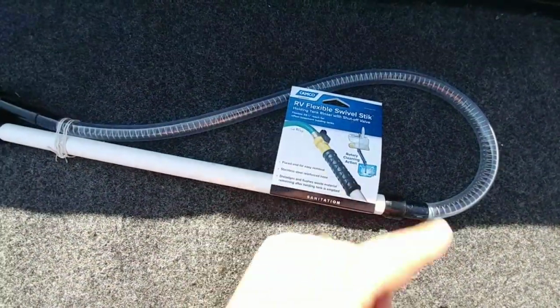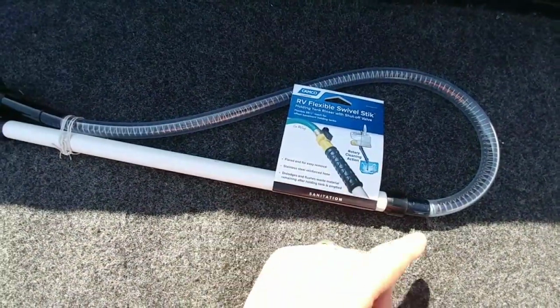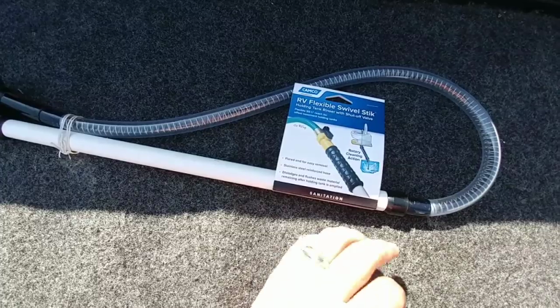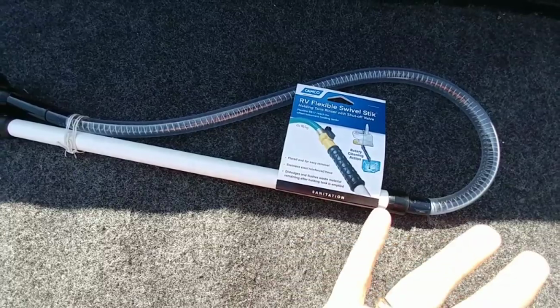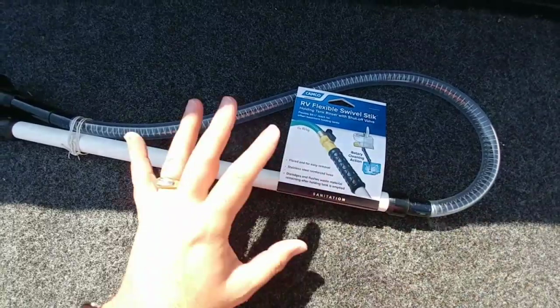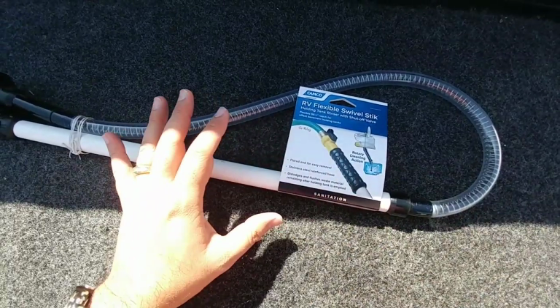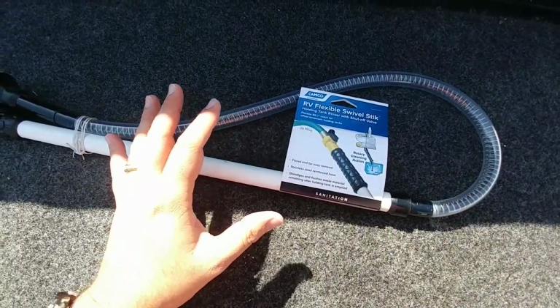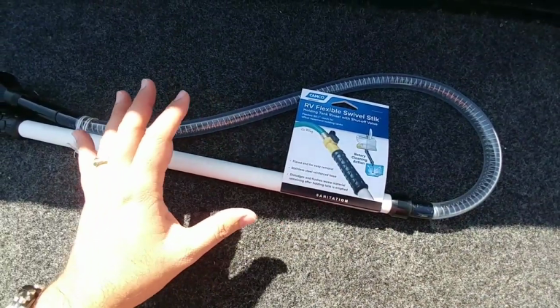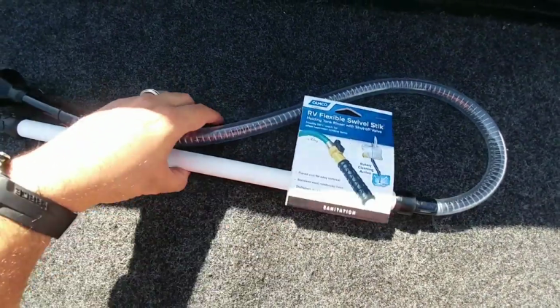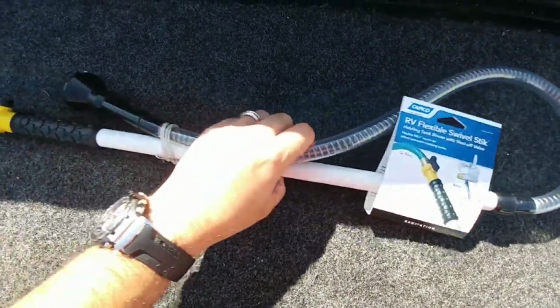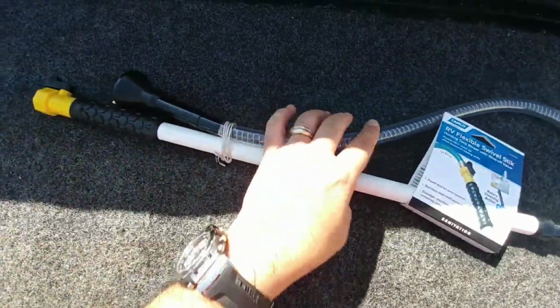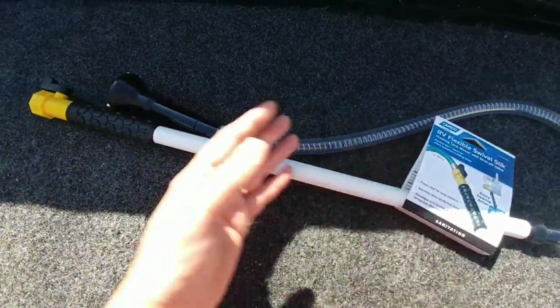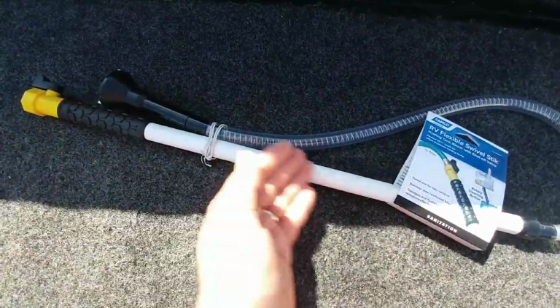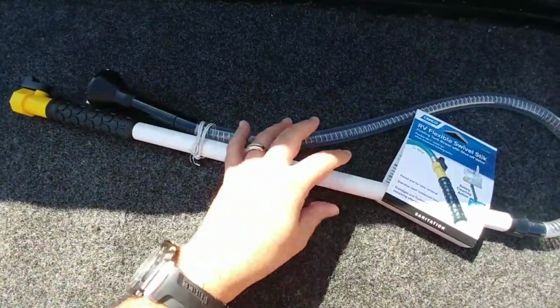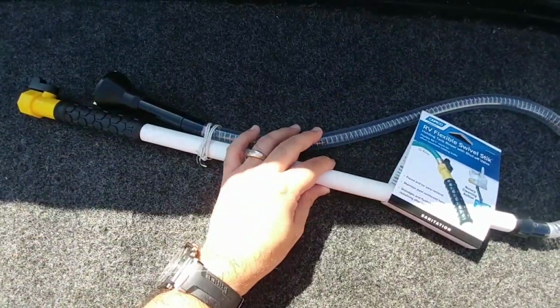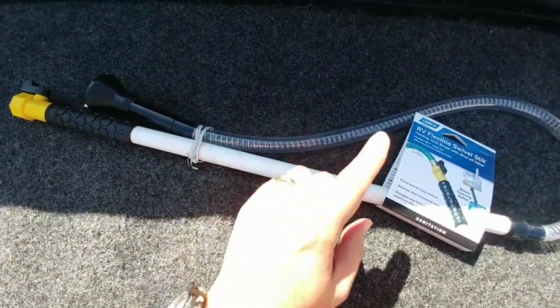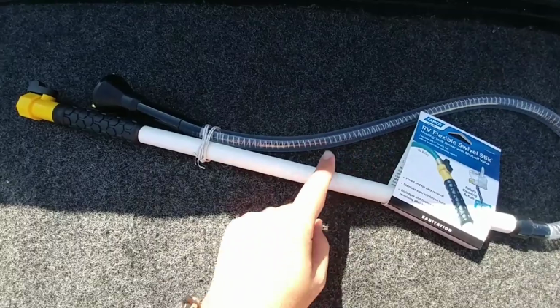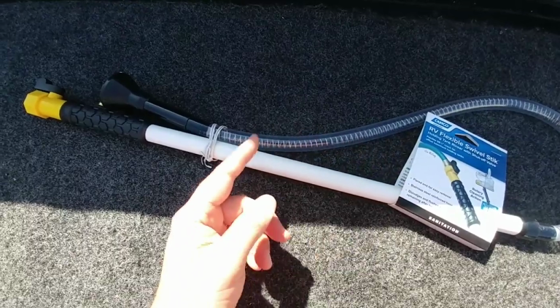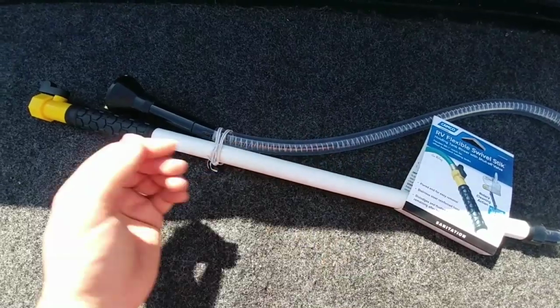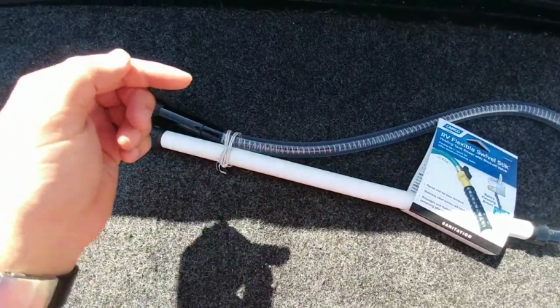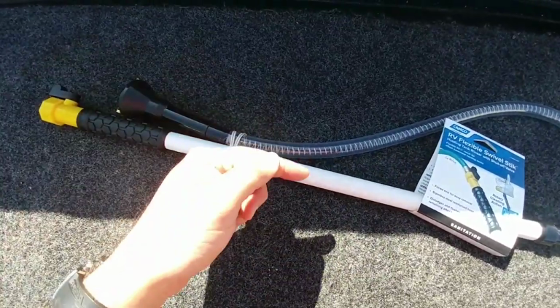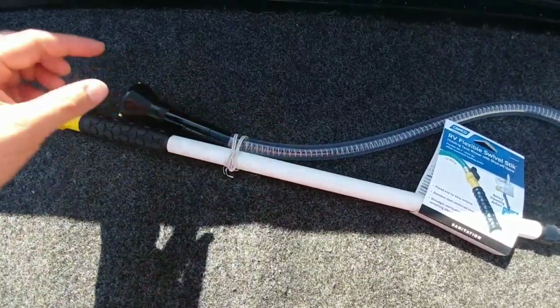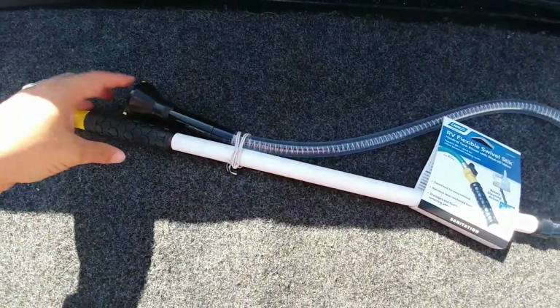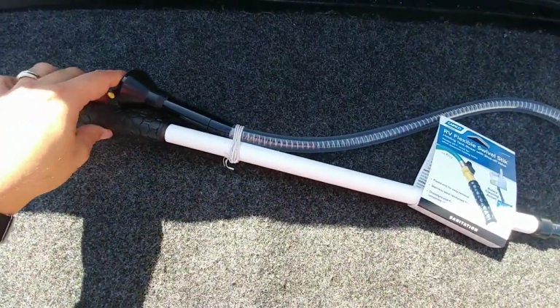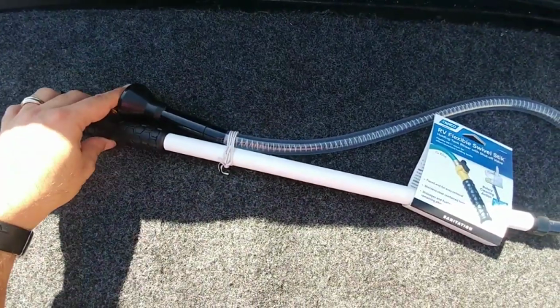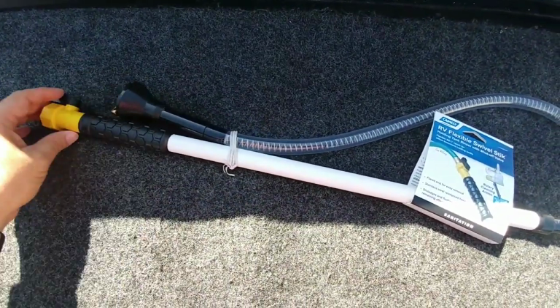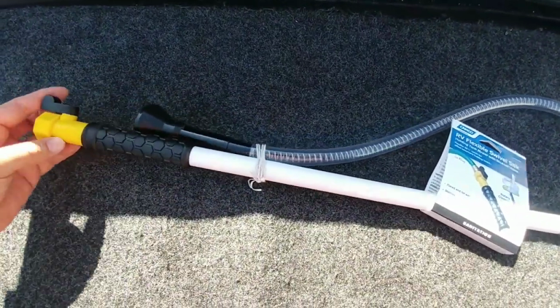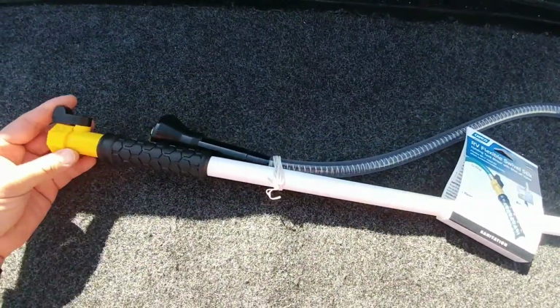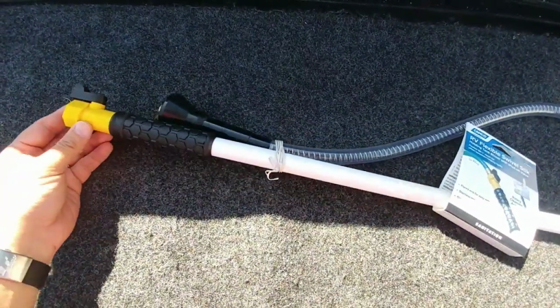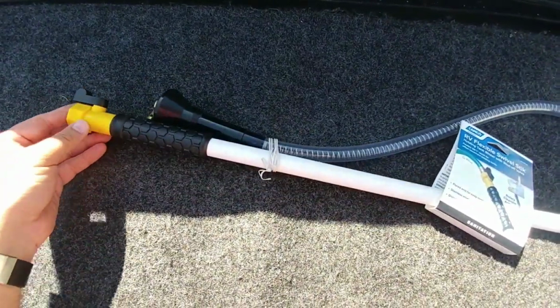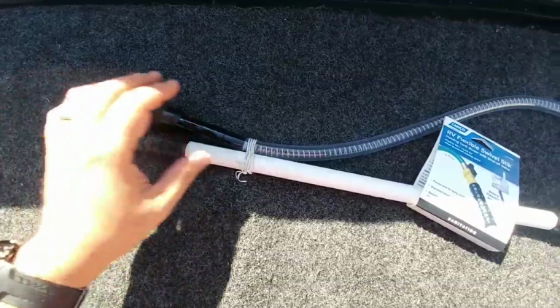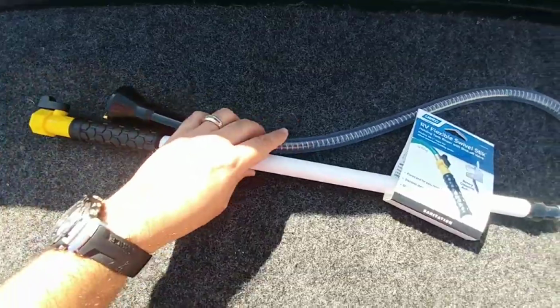Now the next part of this video is all about cleaning your RV. I just wanted to show this because I really didn't want to do a whole video on it right now, and when I get out to the RV and we actually get a chance to use this, I'll demonstrate if it works and how it works.